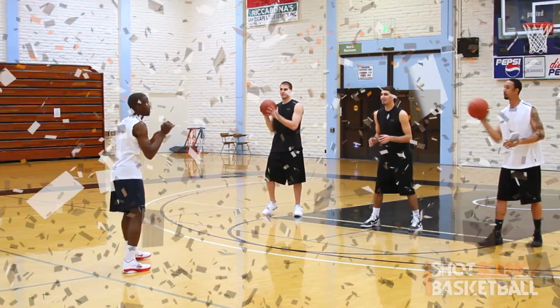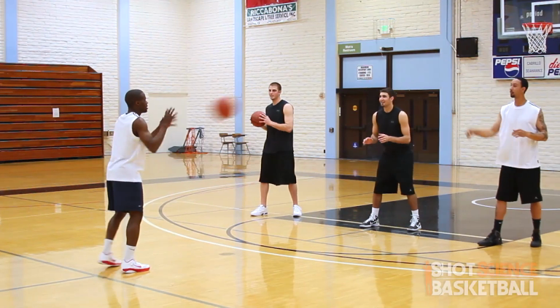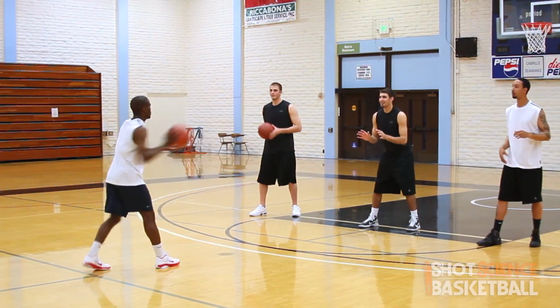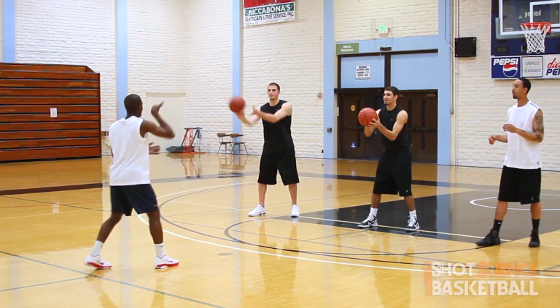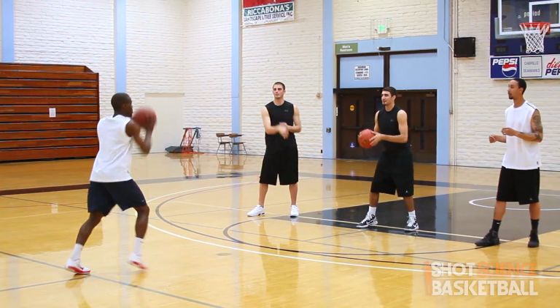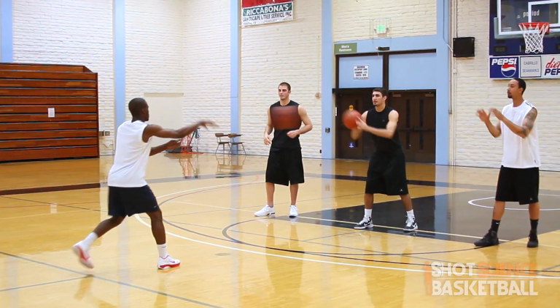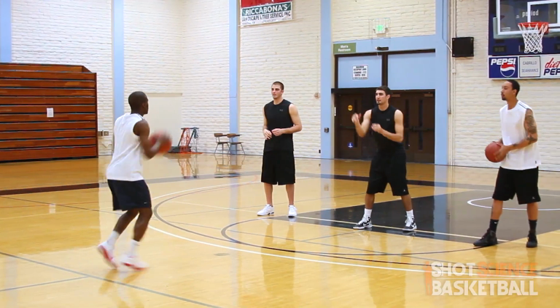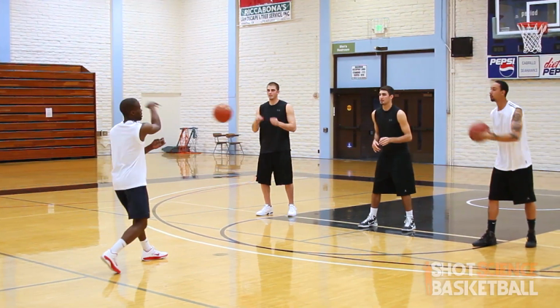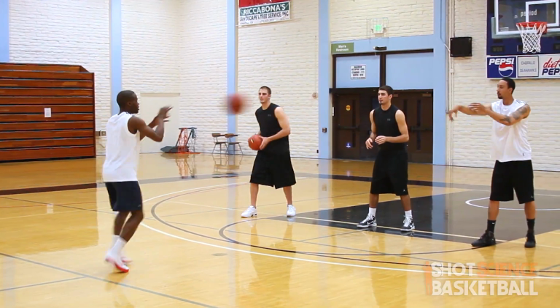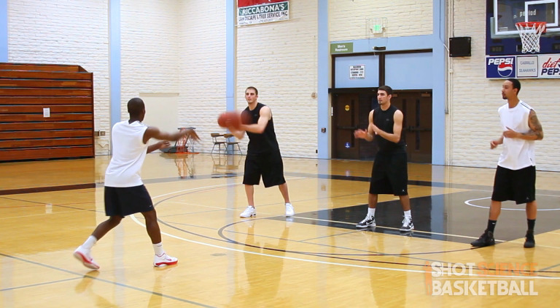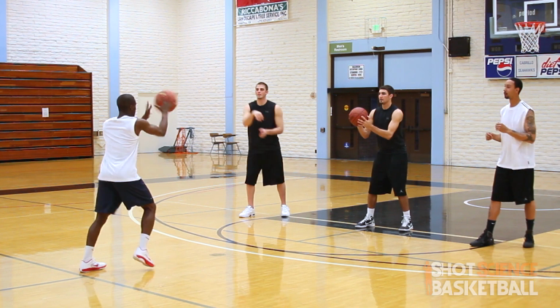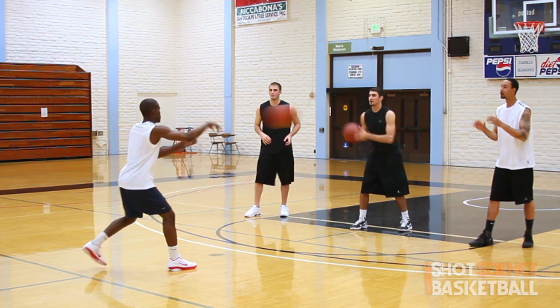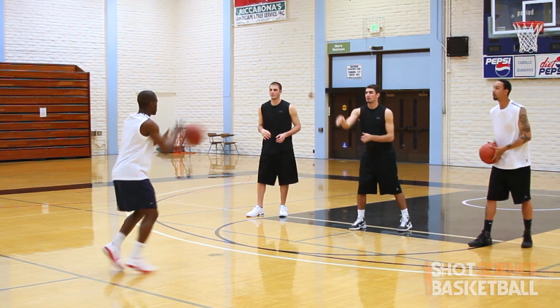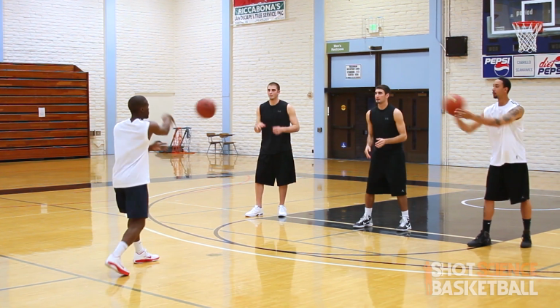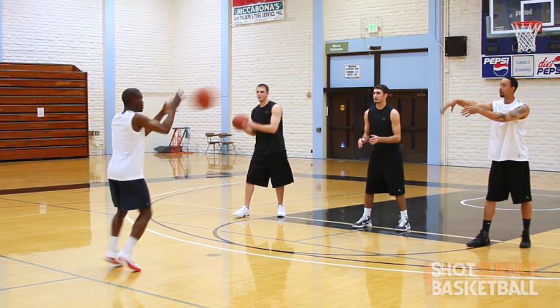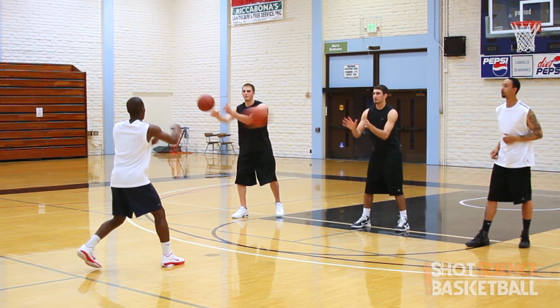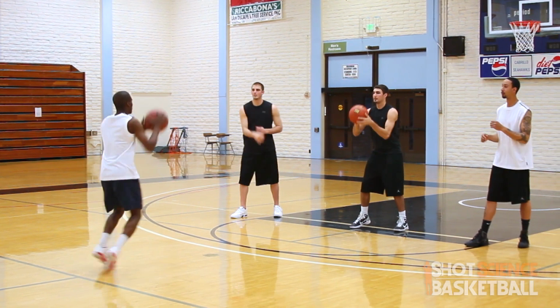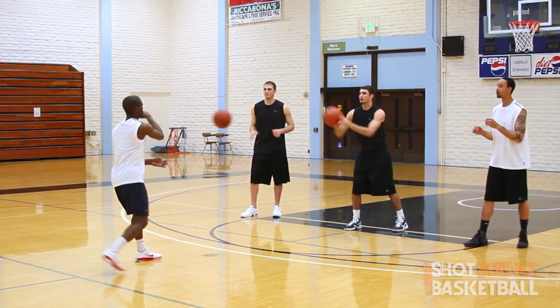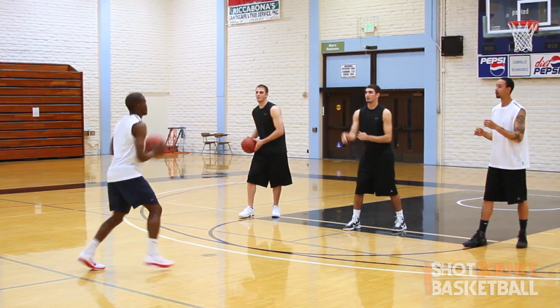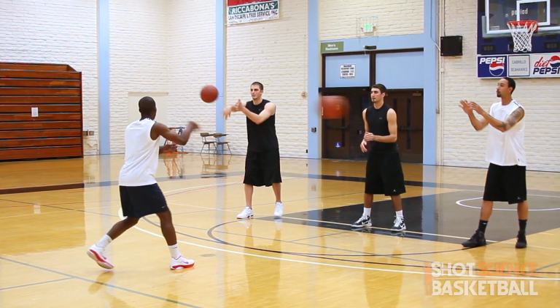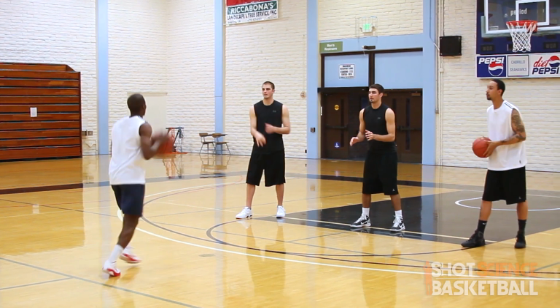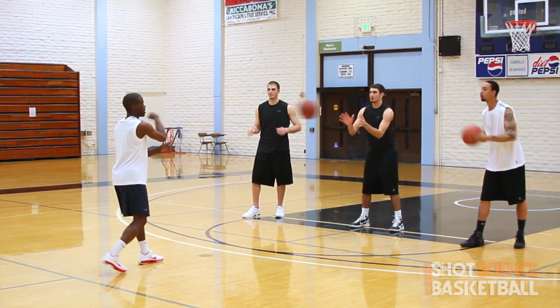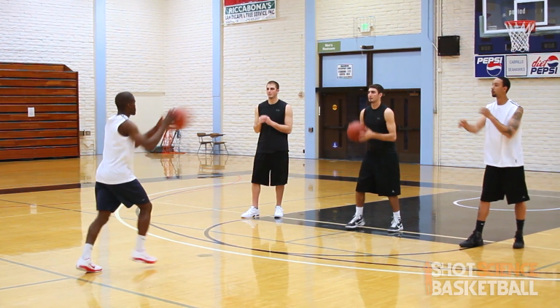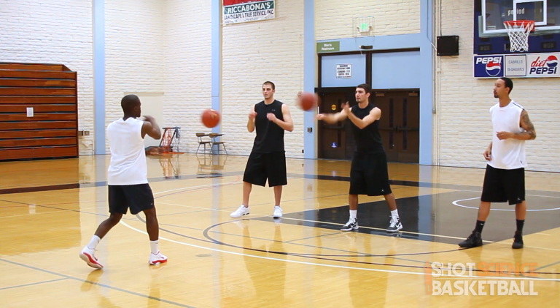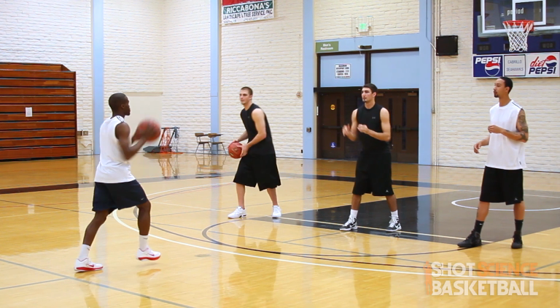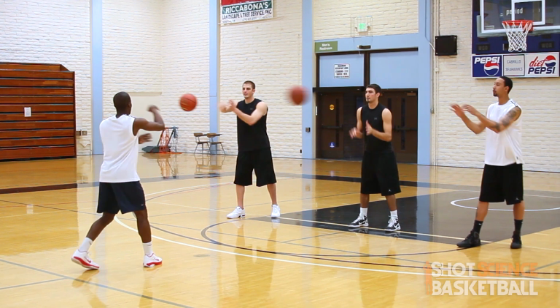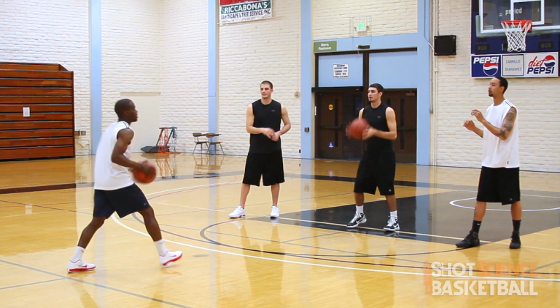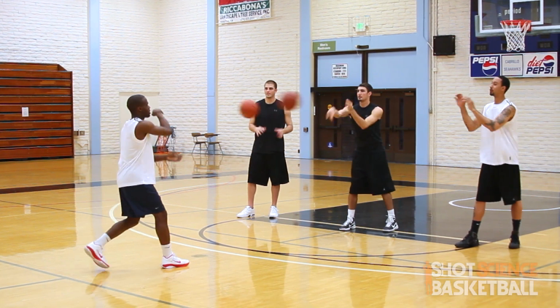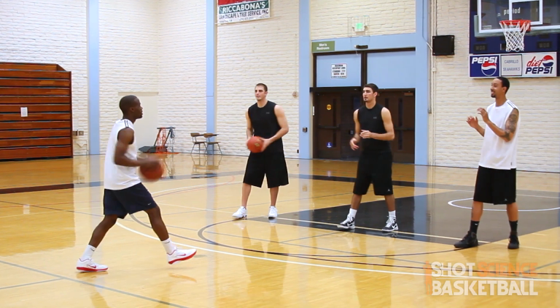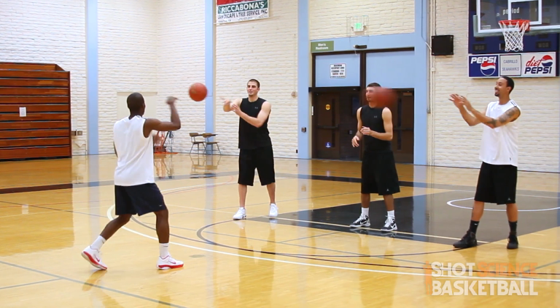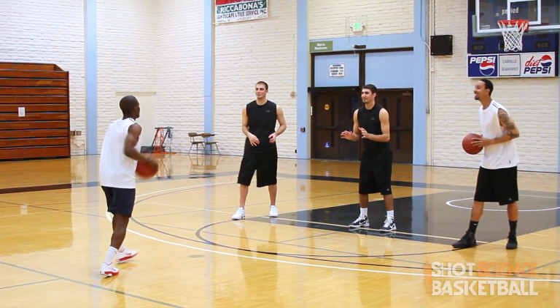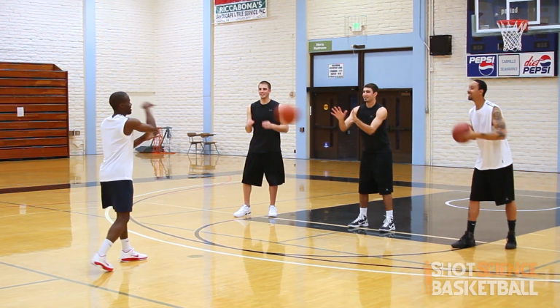What is up Team Shot Science? We have a passing drill for you today. It's called the three-on-one rapid-fire passing drill. It's a high-intensity passing drill that will teach you to have court awareness and court vision, while also working on your hands and passing mechanics.